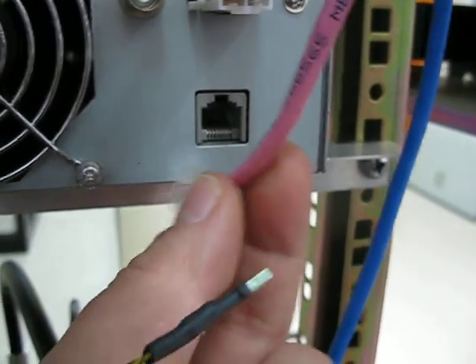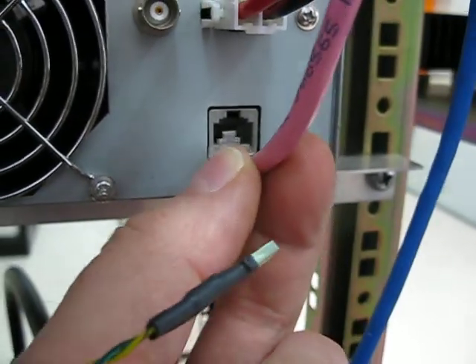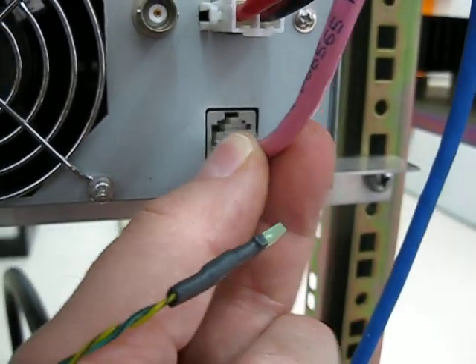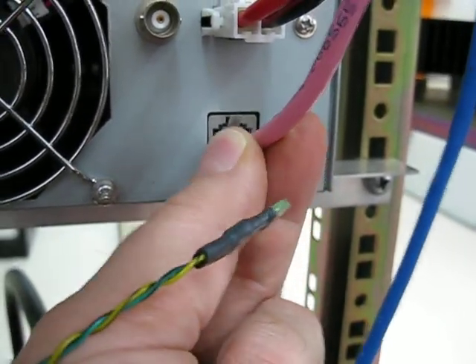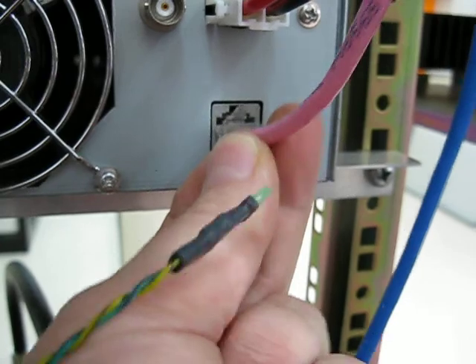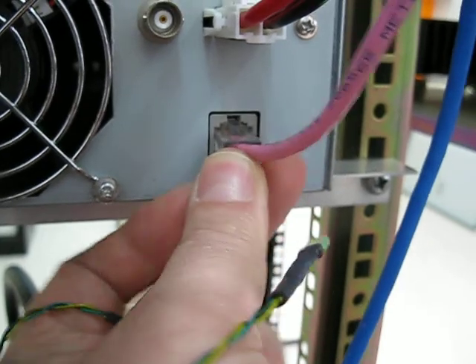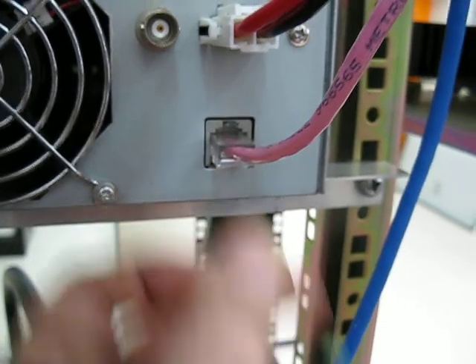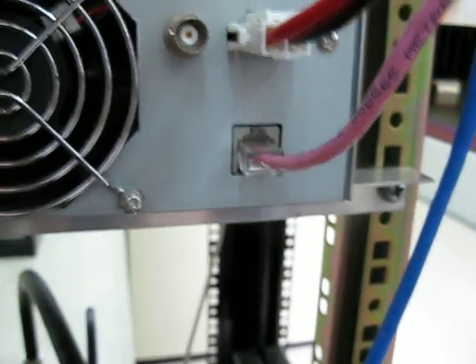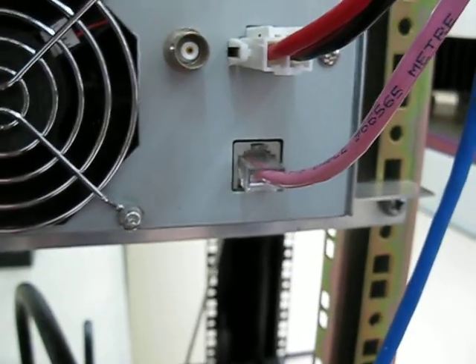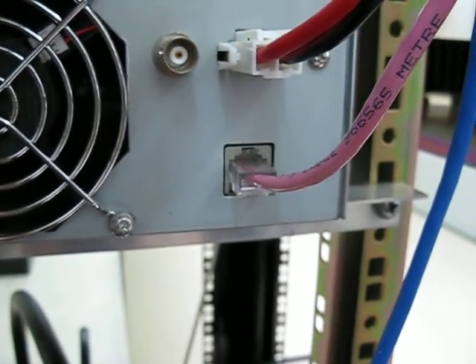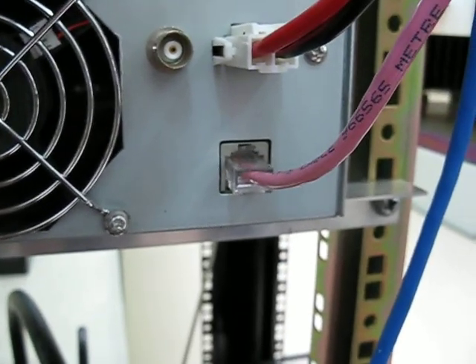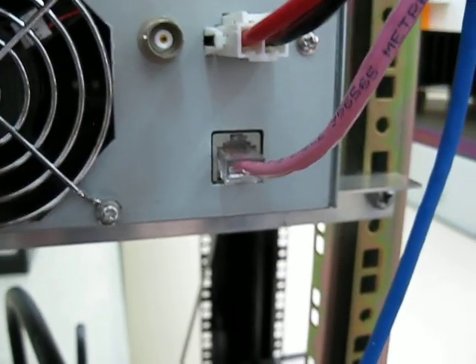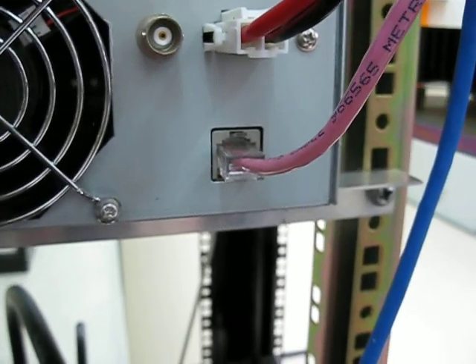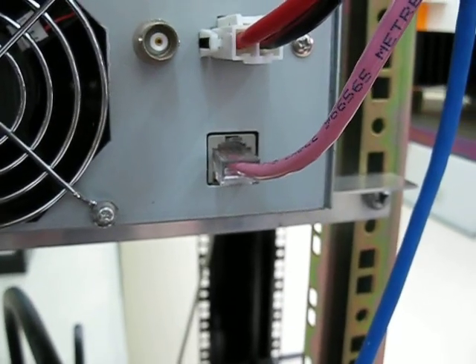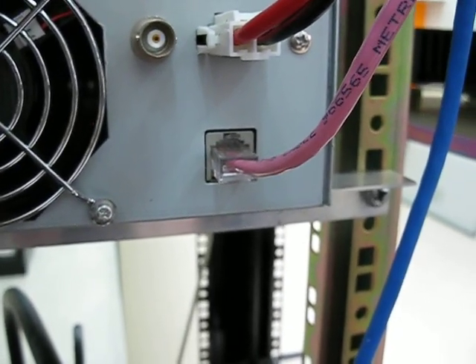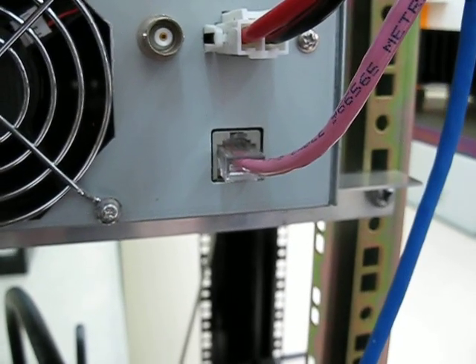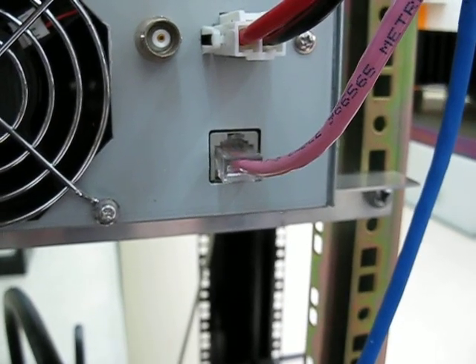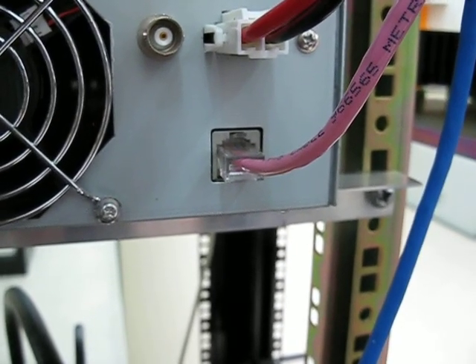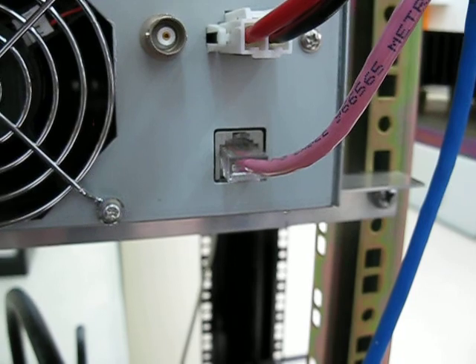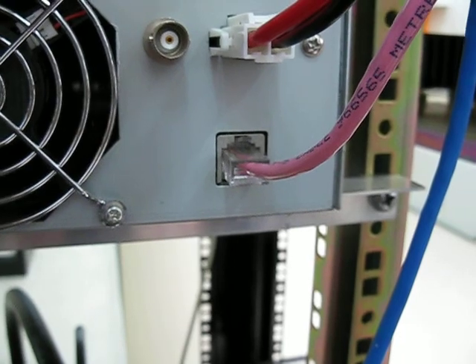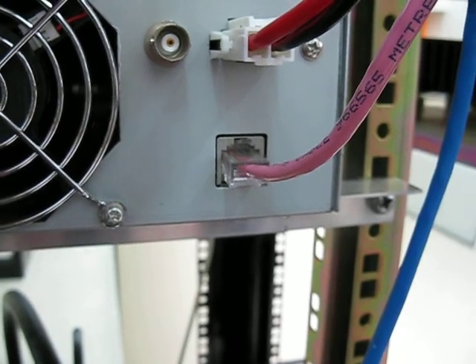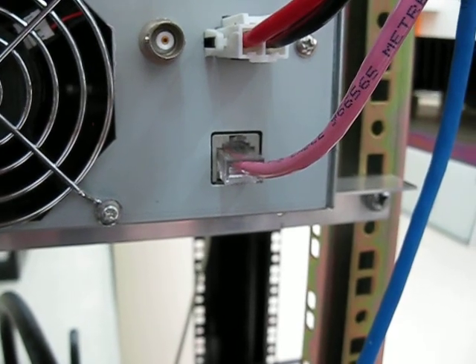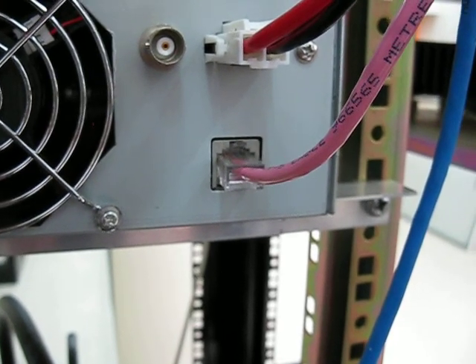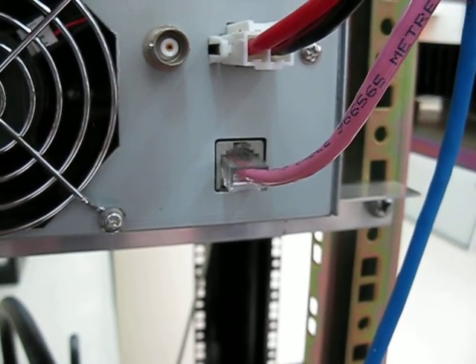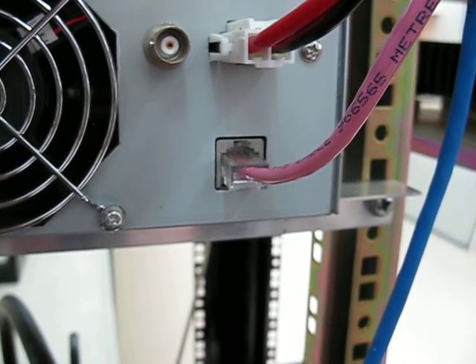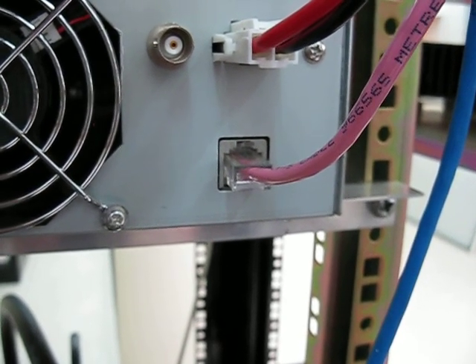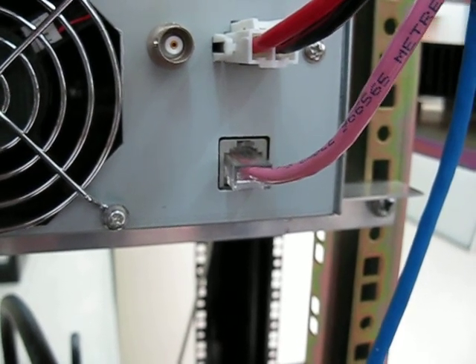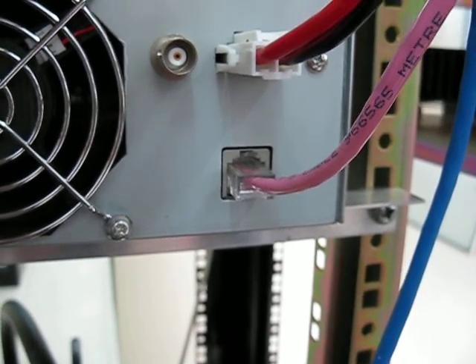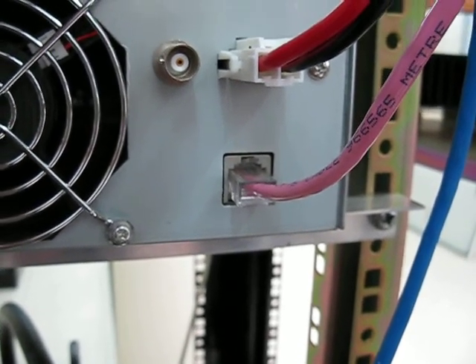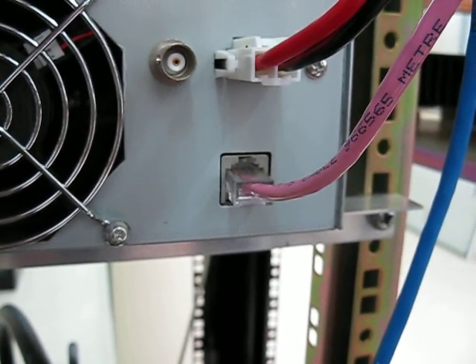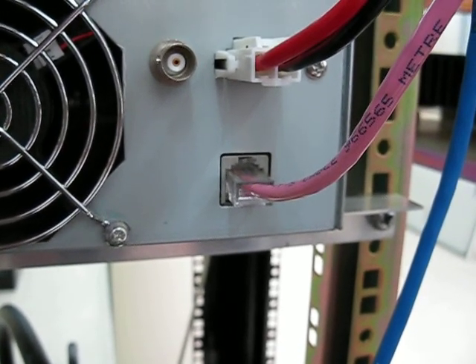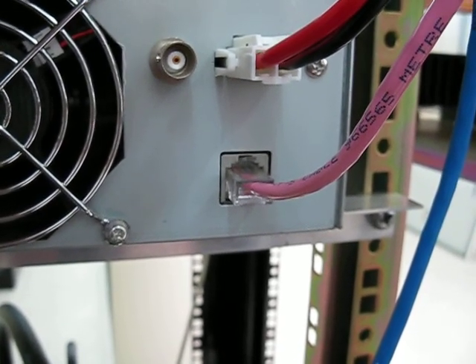We'll plug that back in and we're ready to go. This is Michael, VK5ZEA, from Port Lincoln in South Australia. I hope you've enjoyed this video. Seven threes for now, and we'll talk to you again soon.